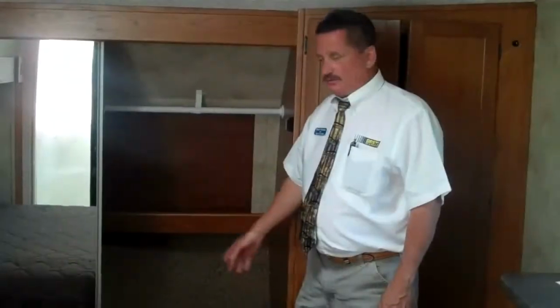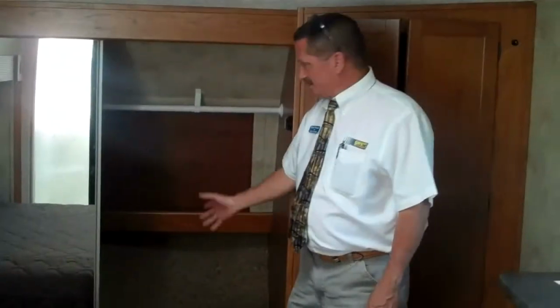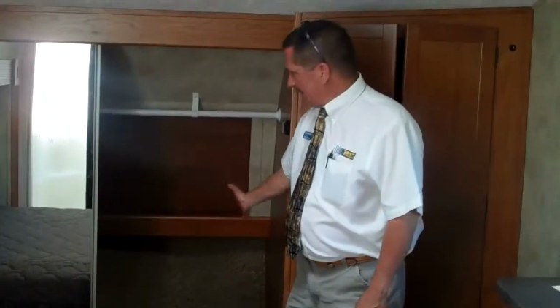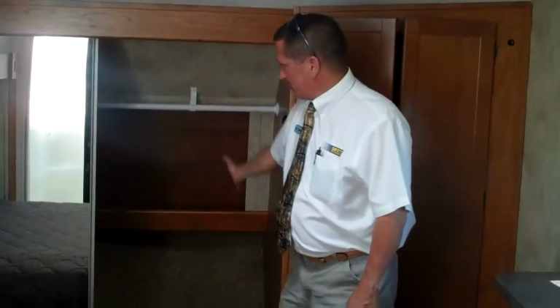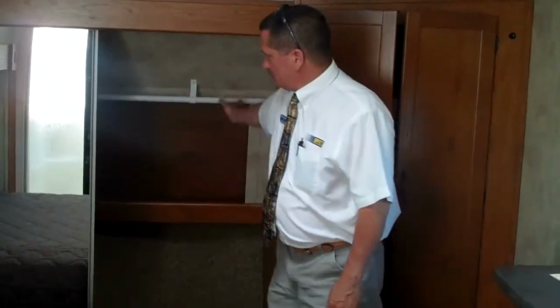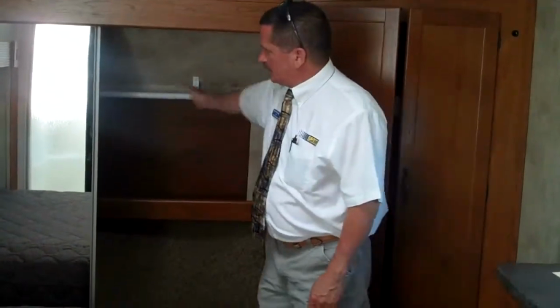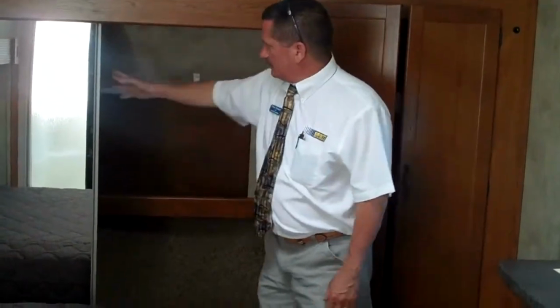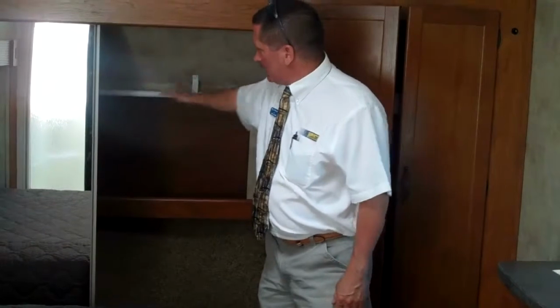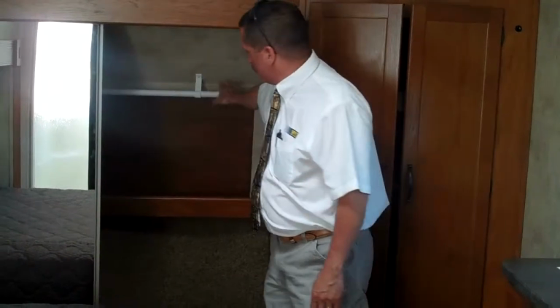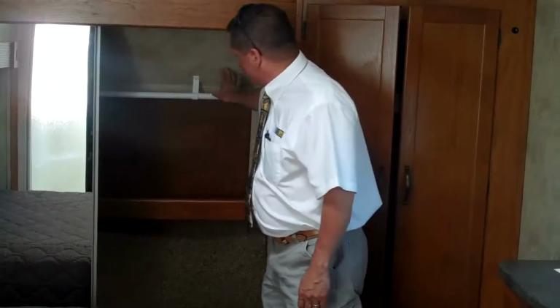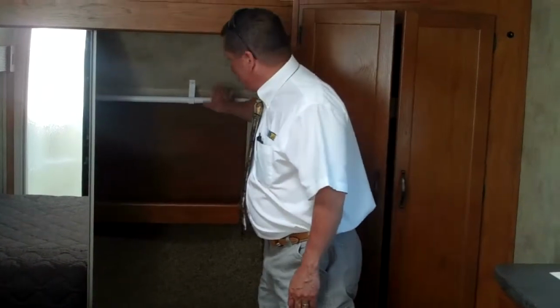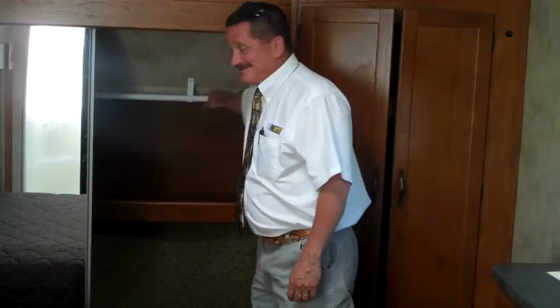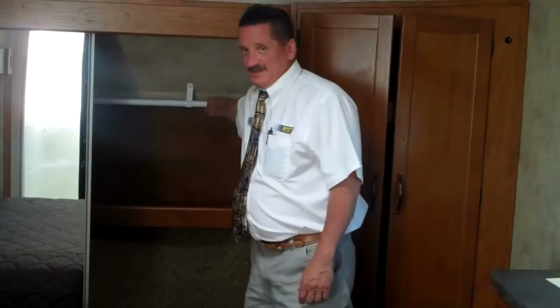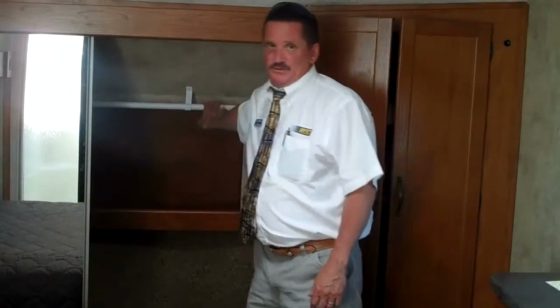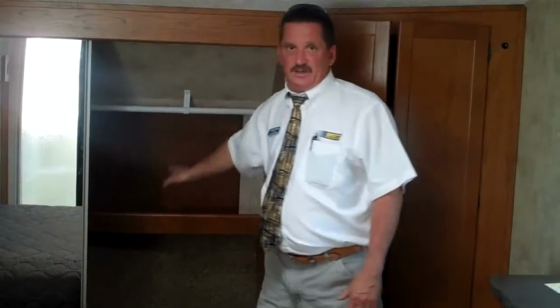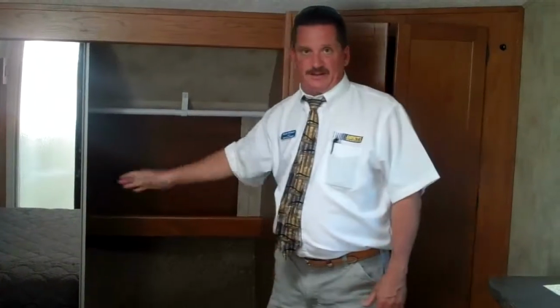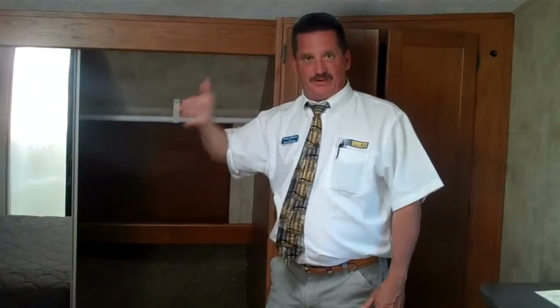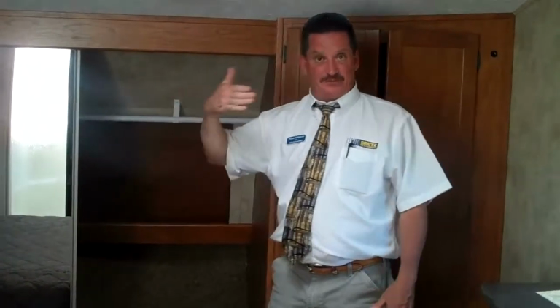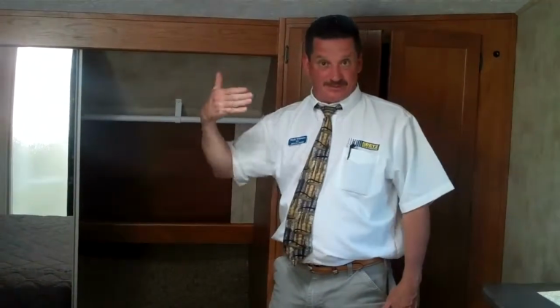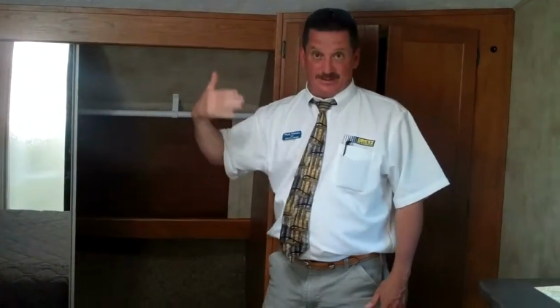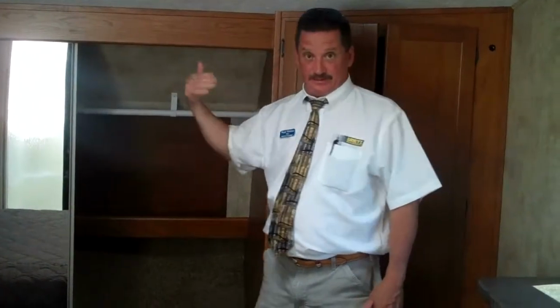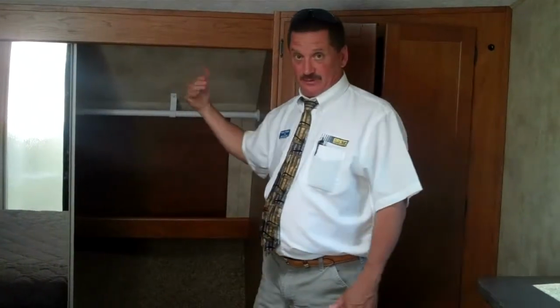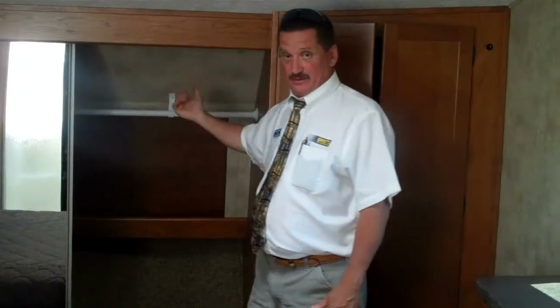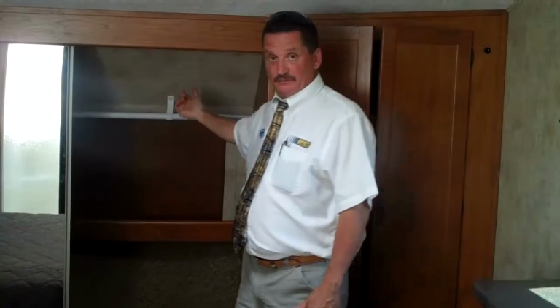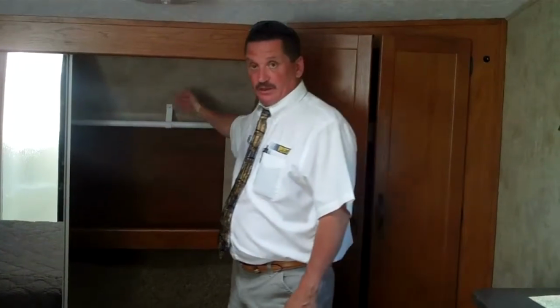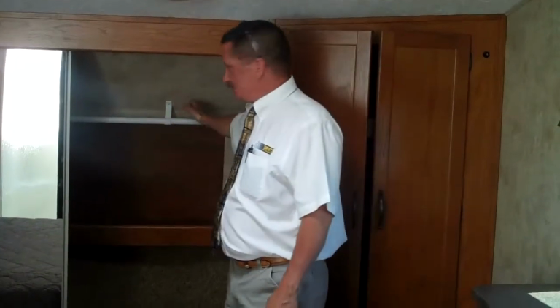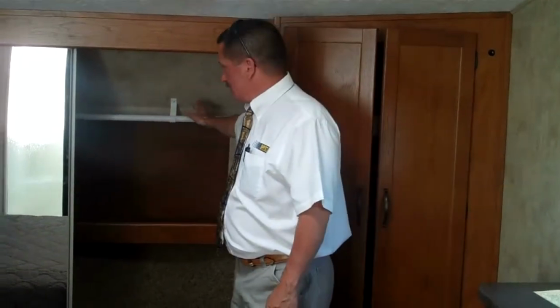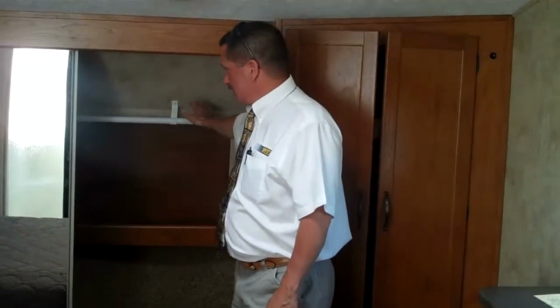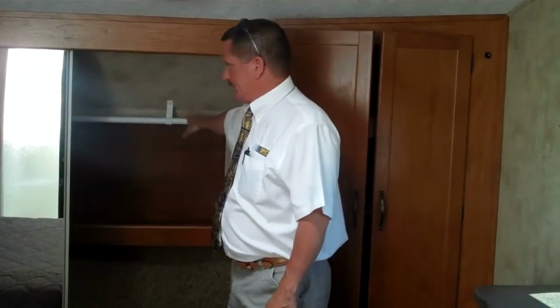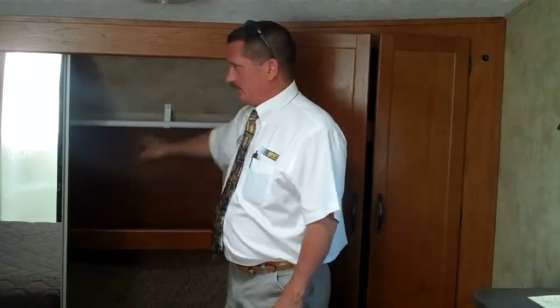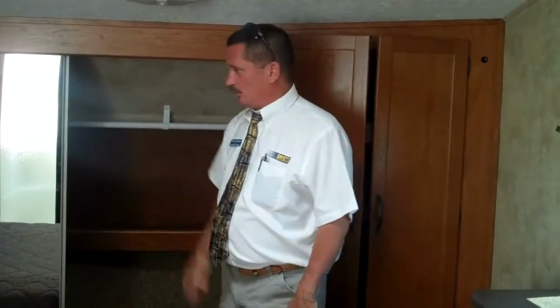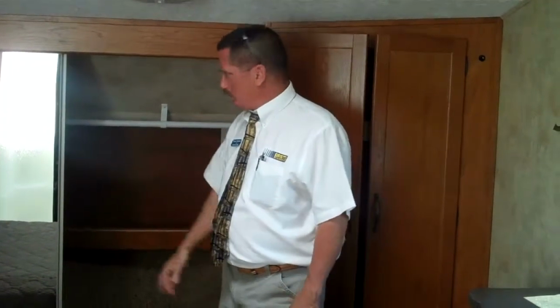The Montana has a huge closet that goes all the way across and is deep. You don't have to have your hangers on the side like you do in a lot of front closets — the hanger will hang normal.